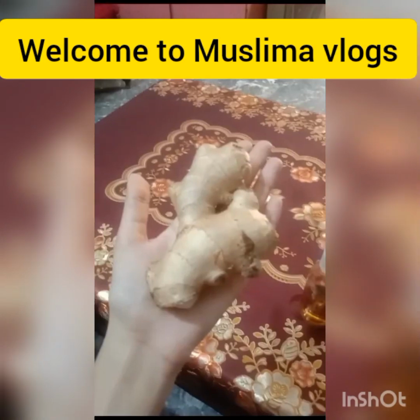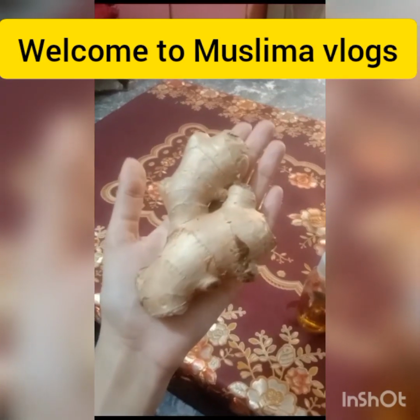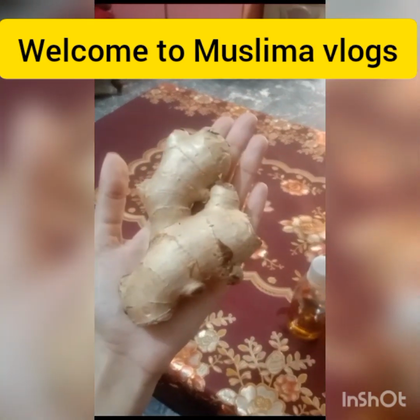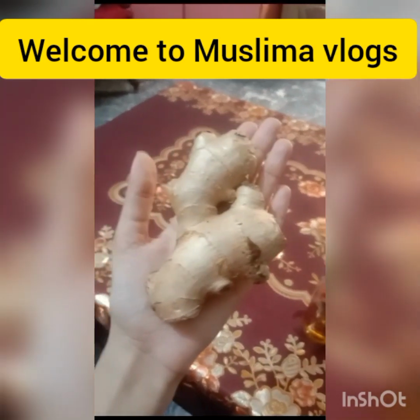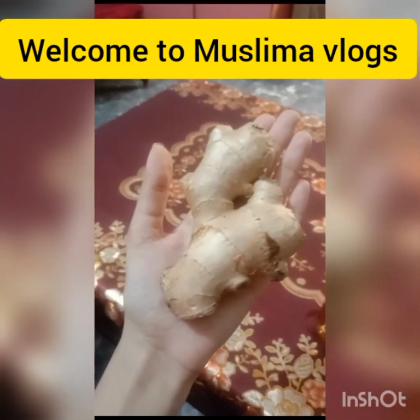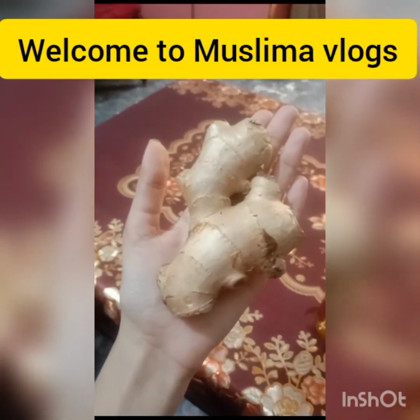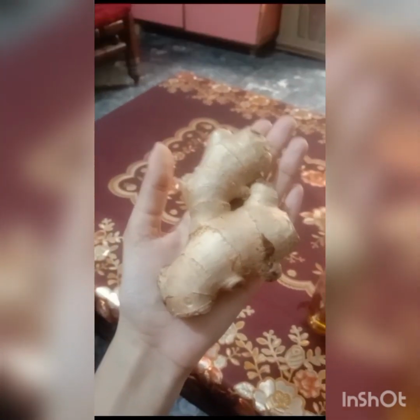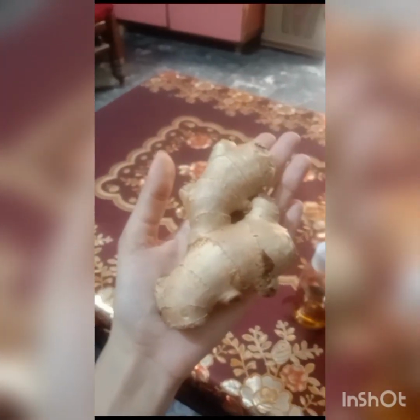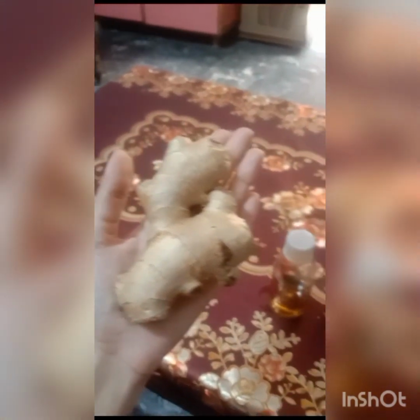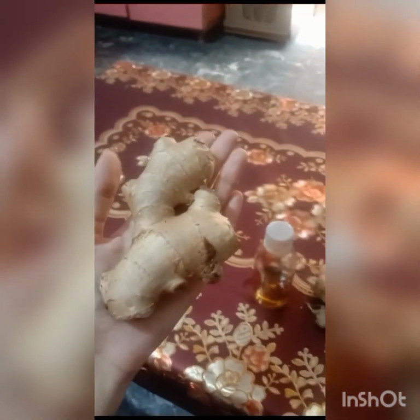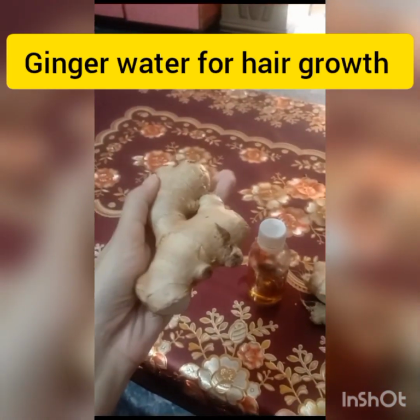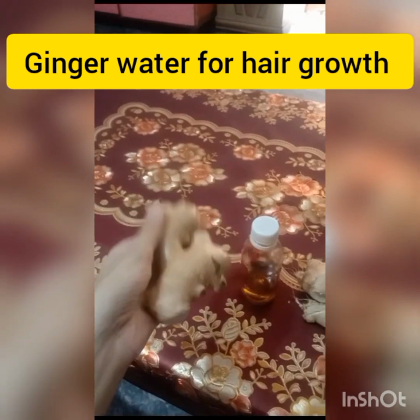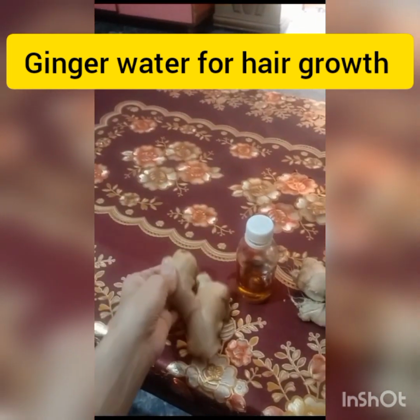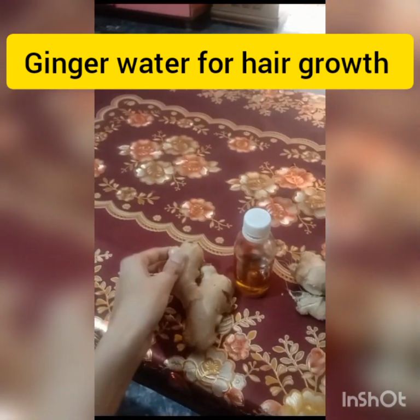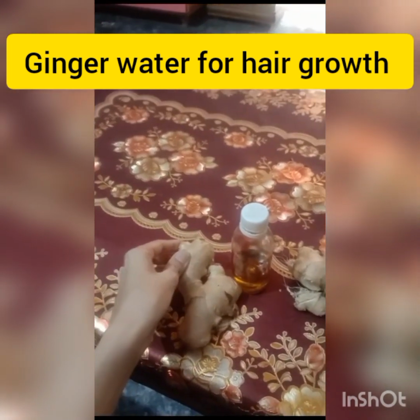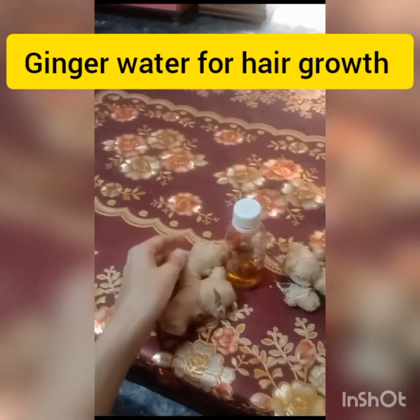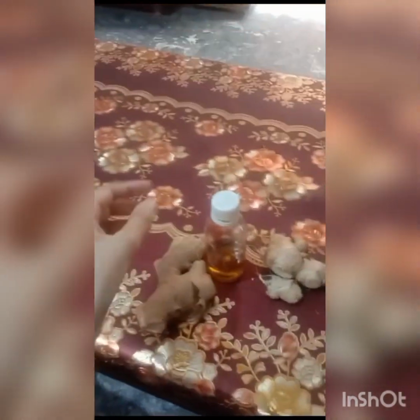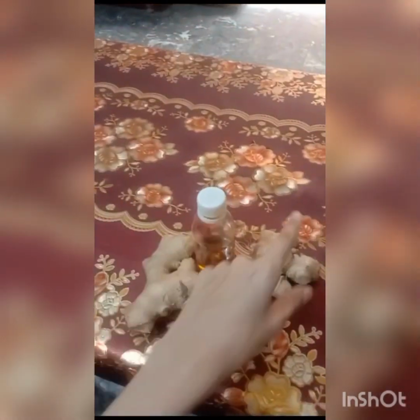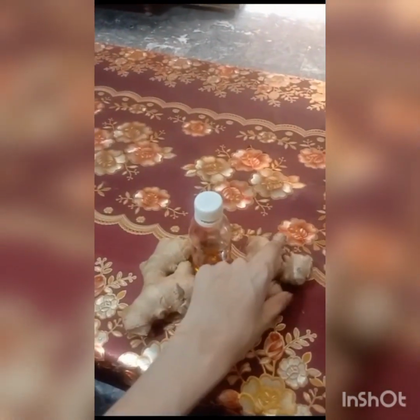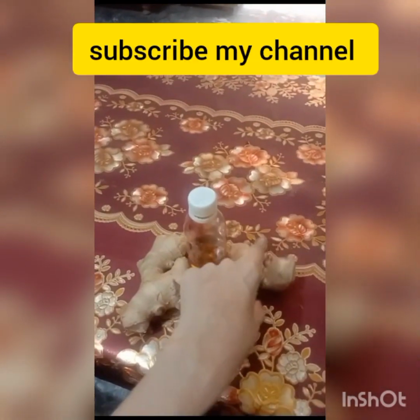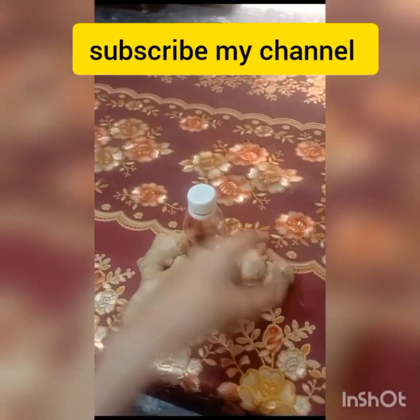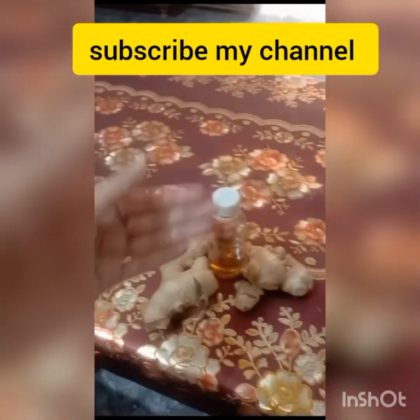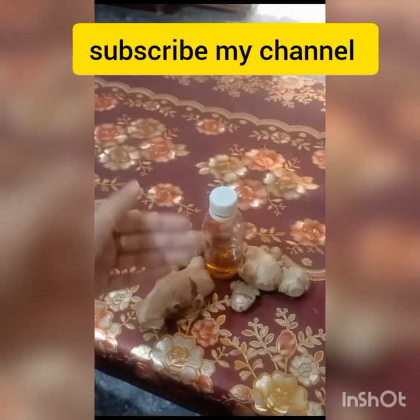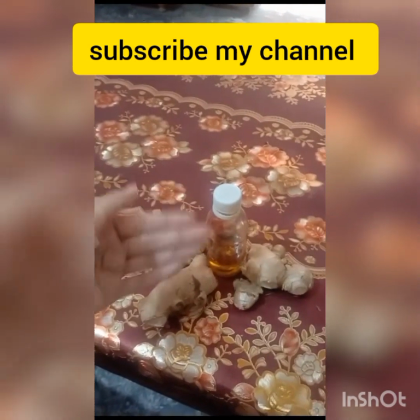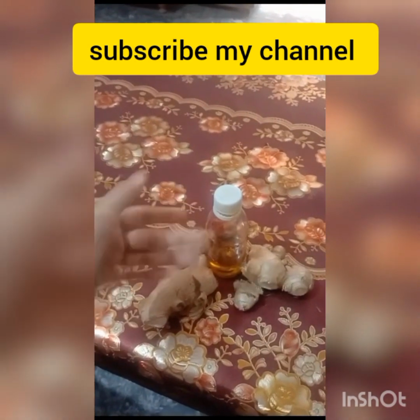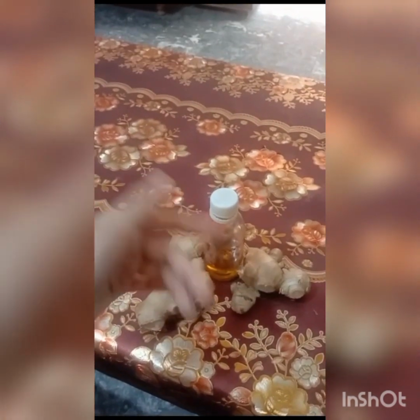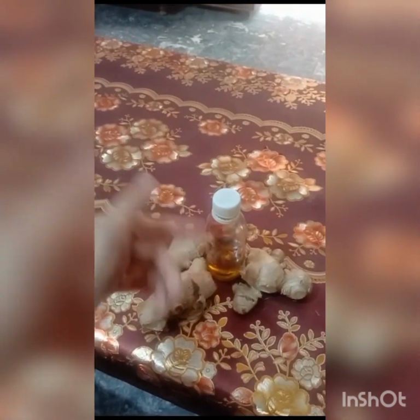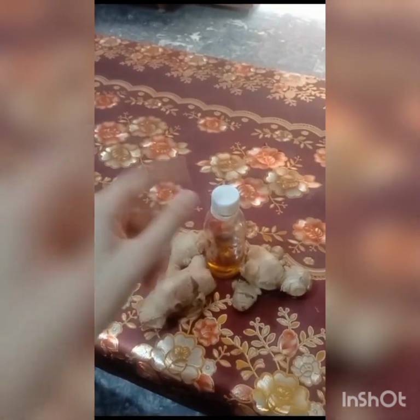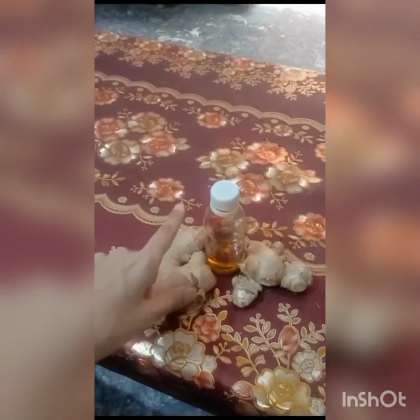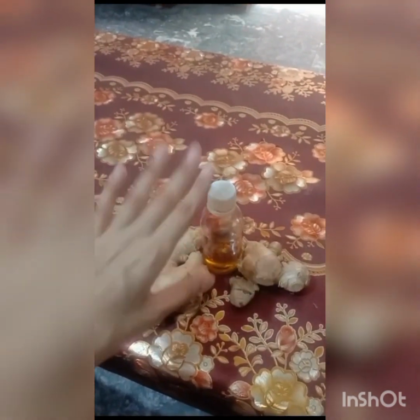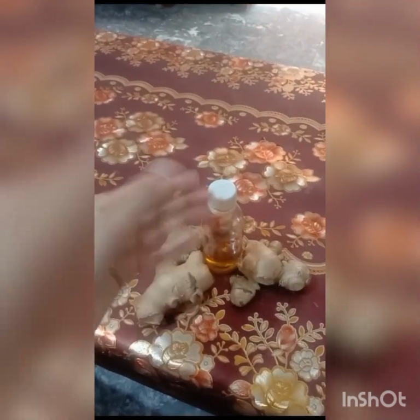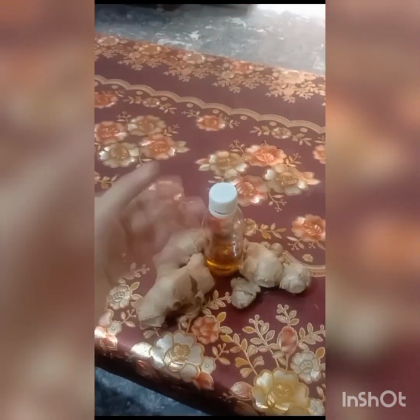Hello my YouTube family, how are you? I hope that you will be fine today. Today, I want to share a lot of wonderful videos with you. This is especially dedicated to men and ladies too.